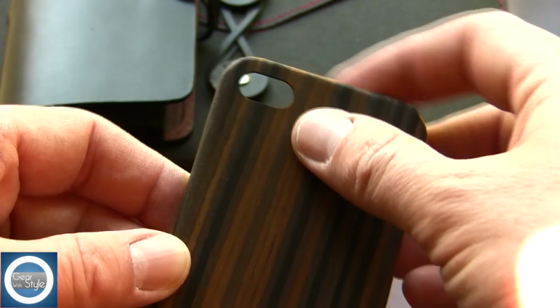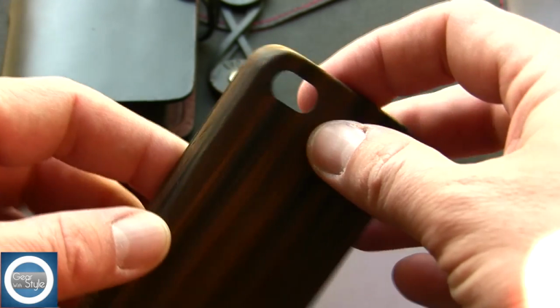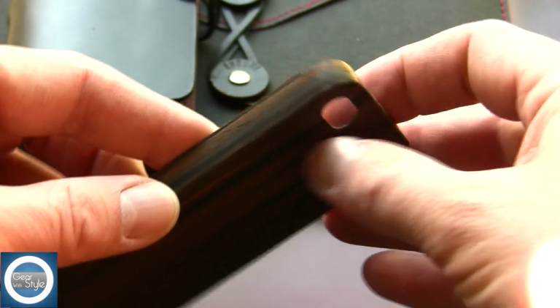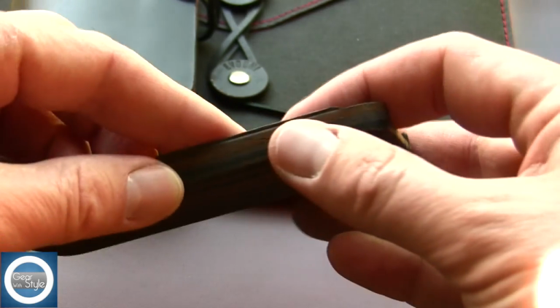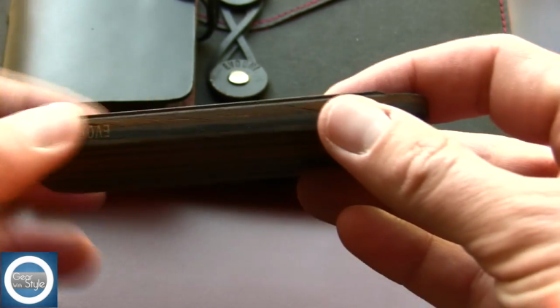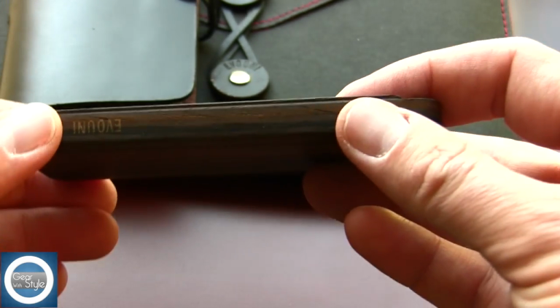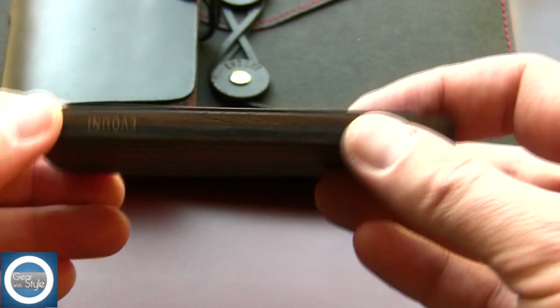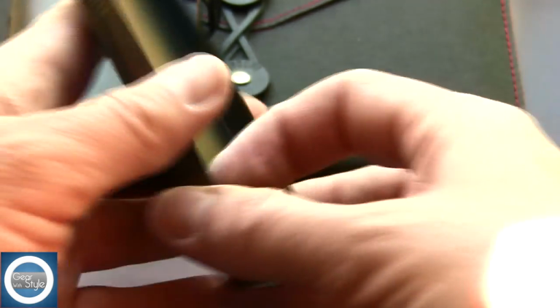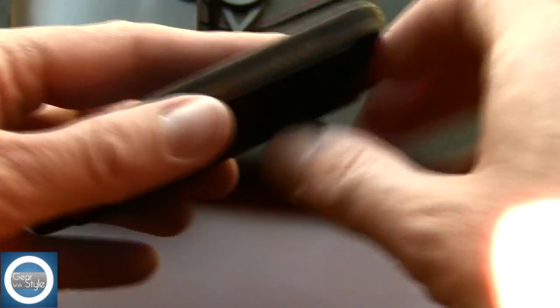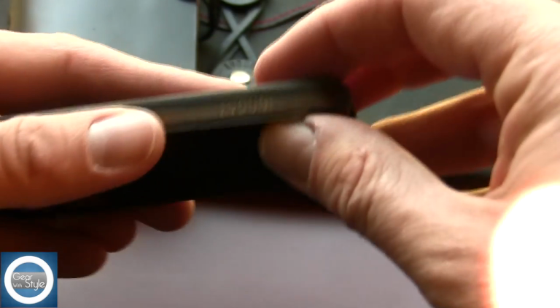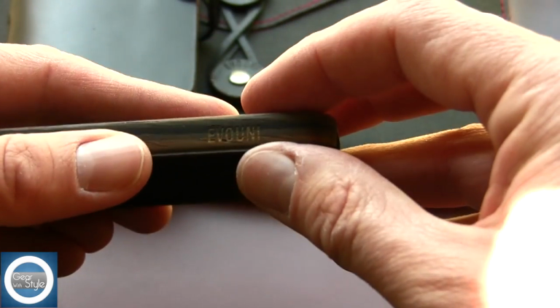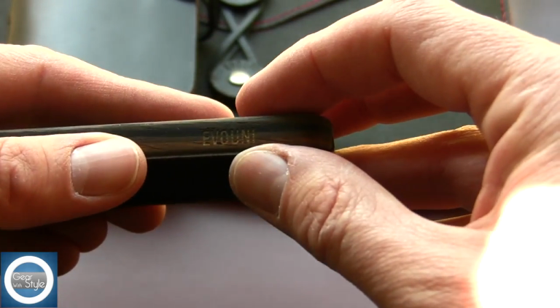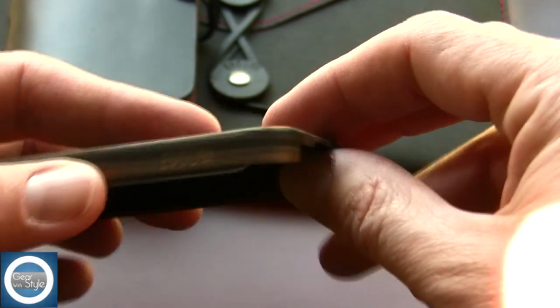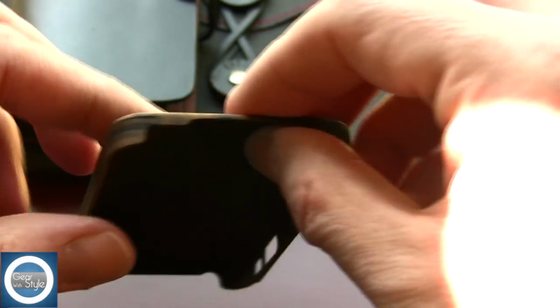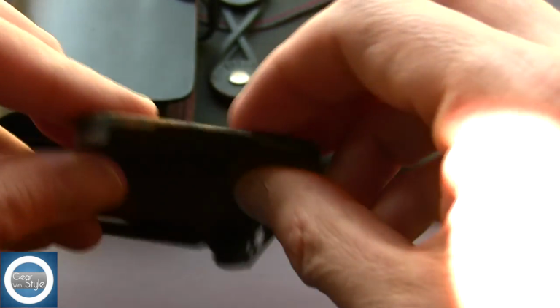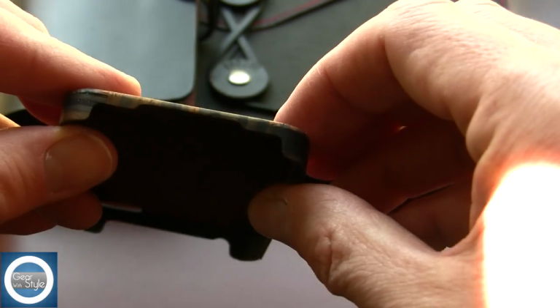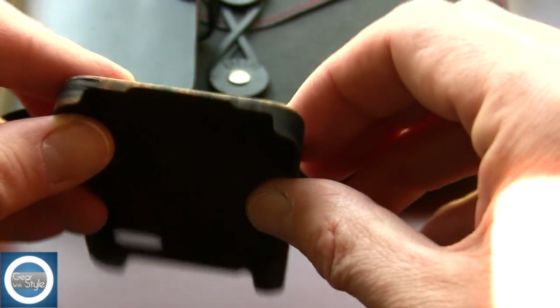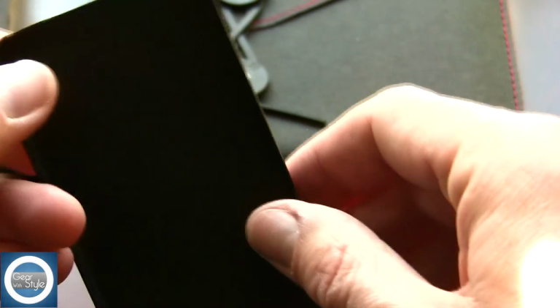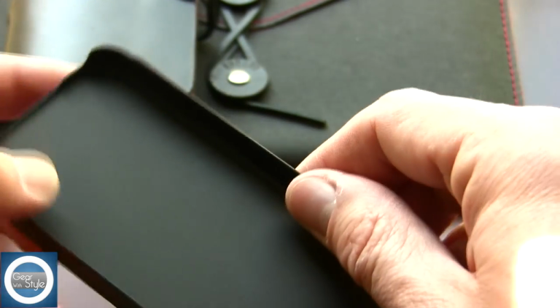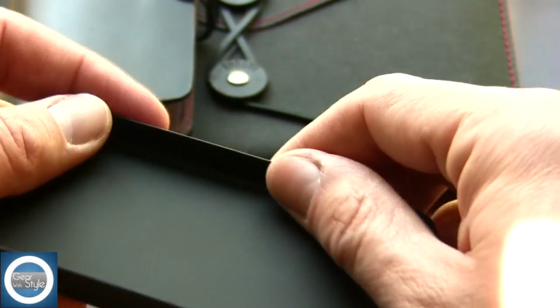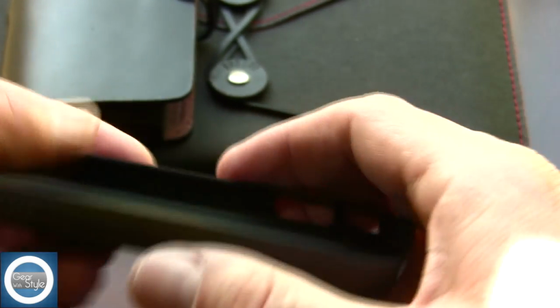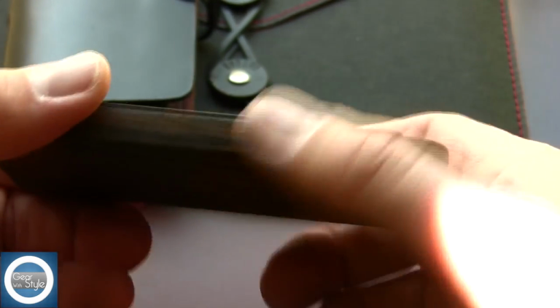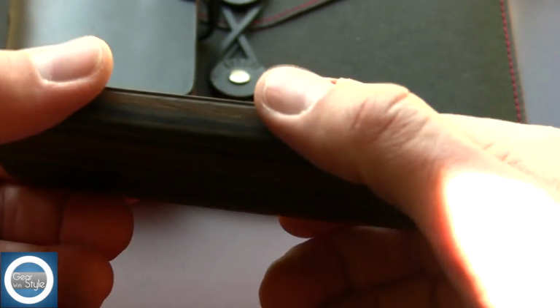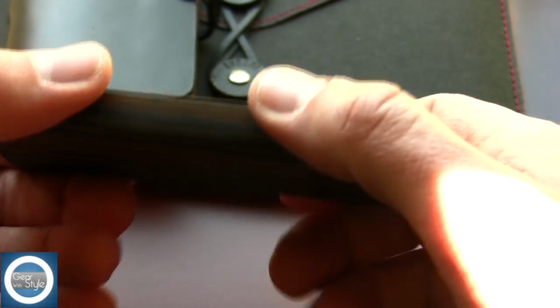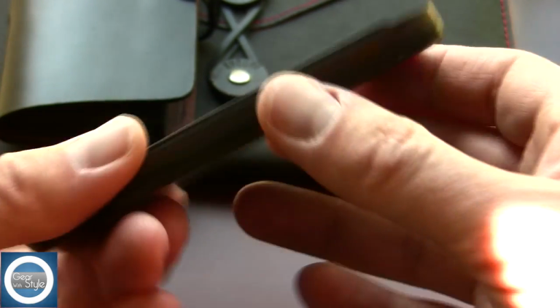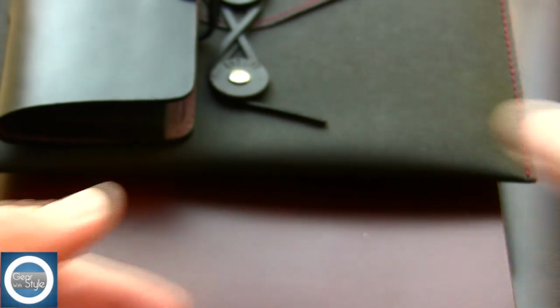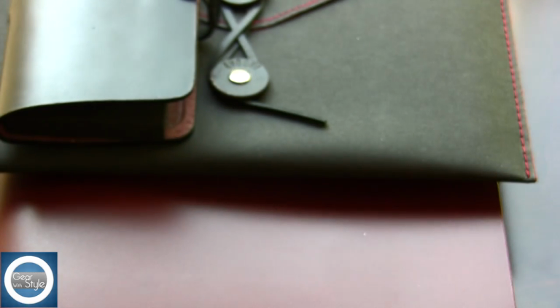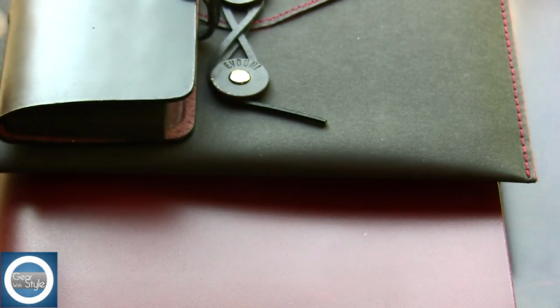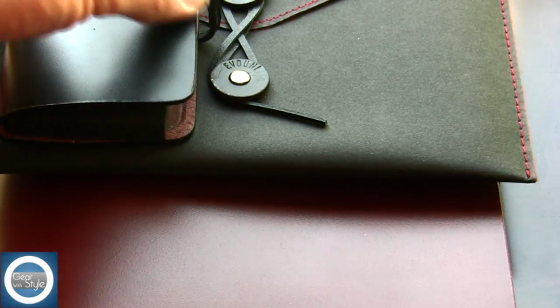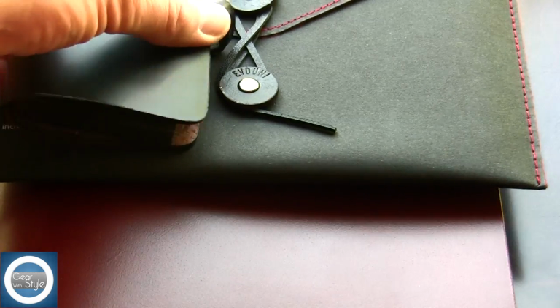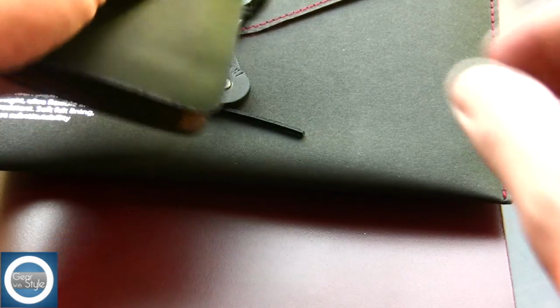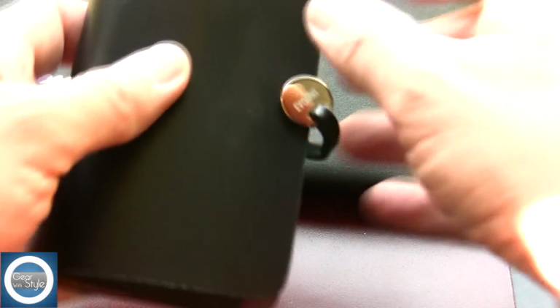I just pulled the wood case out of the package to see what it was like. It has a very subtle Ivuni logo and is extremely thin and lightweight. I will have a full review of that coming up.